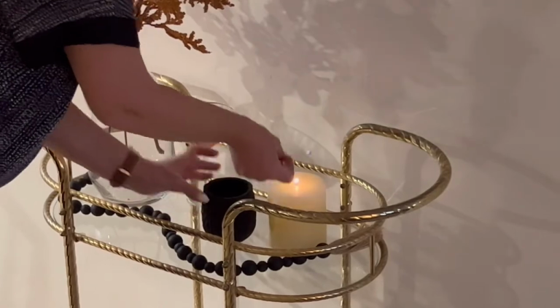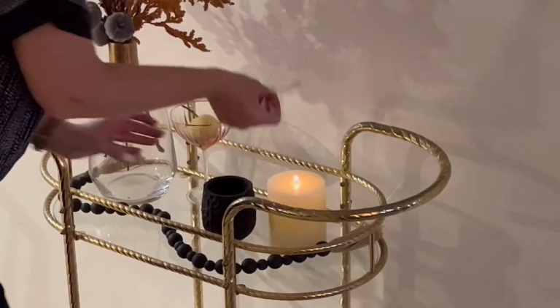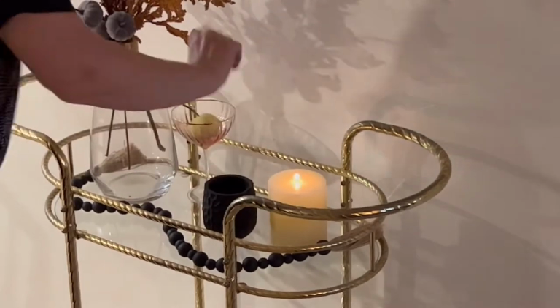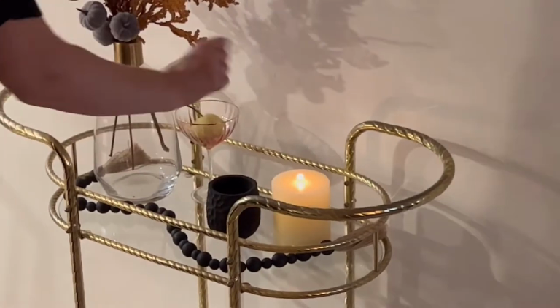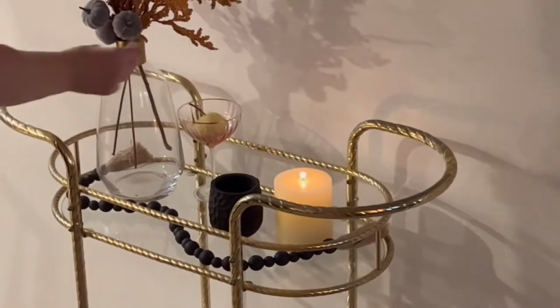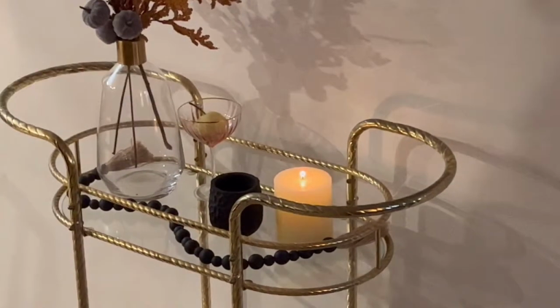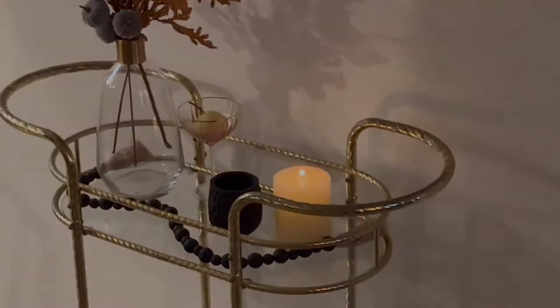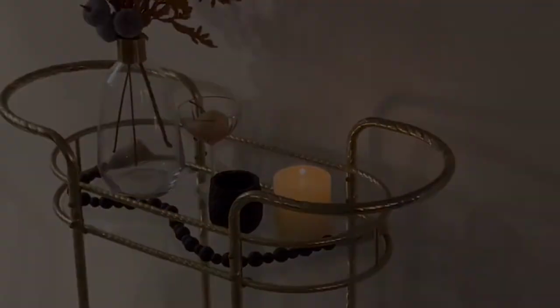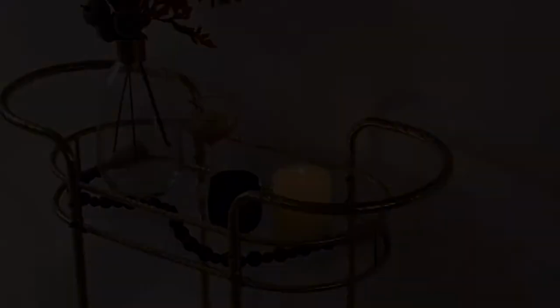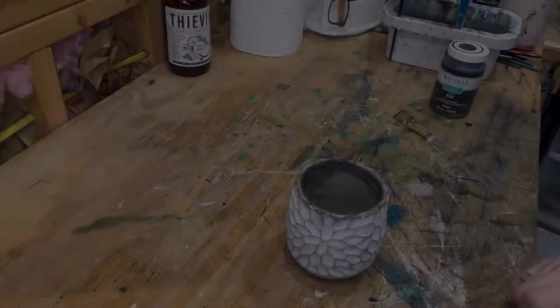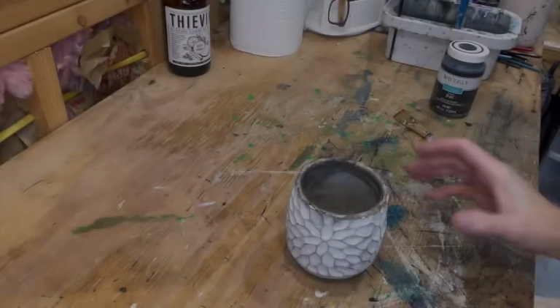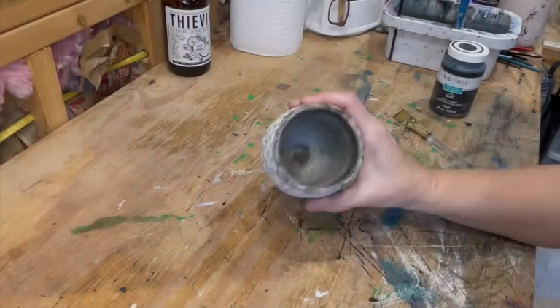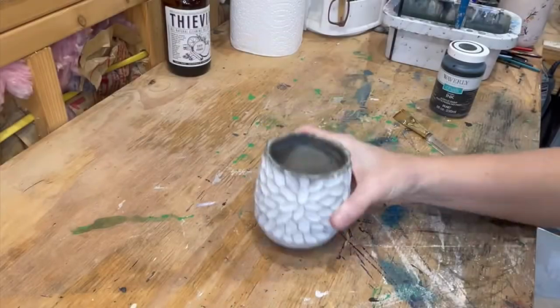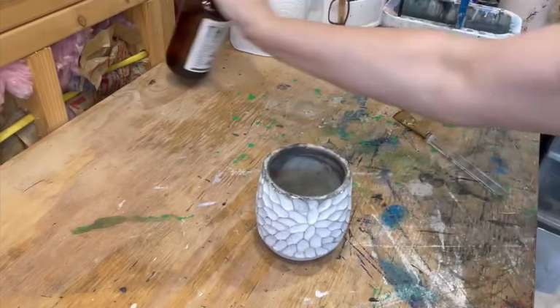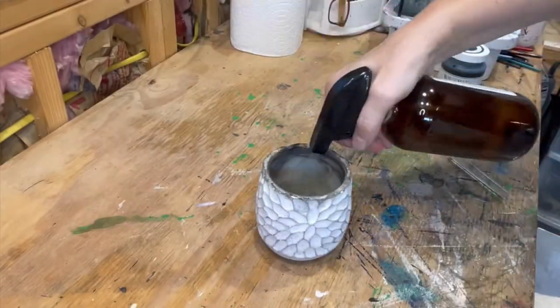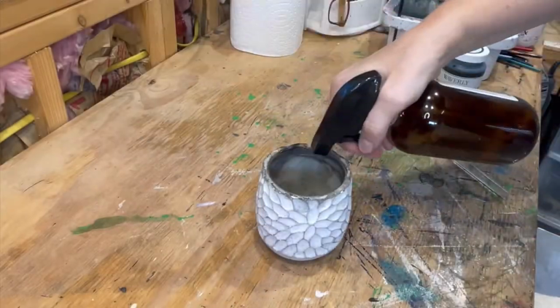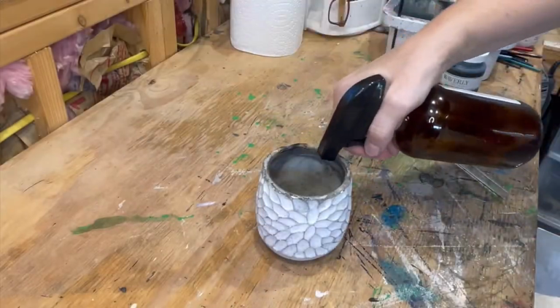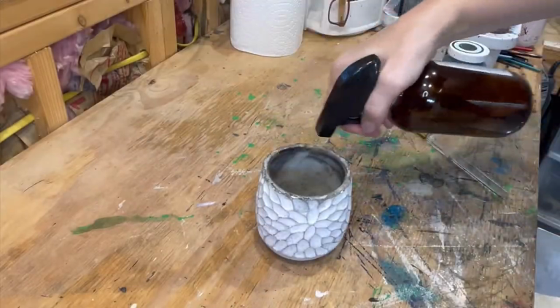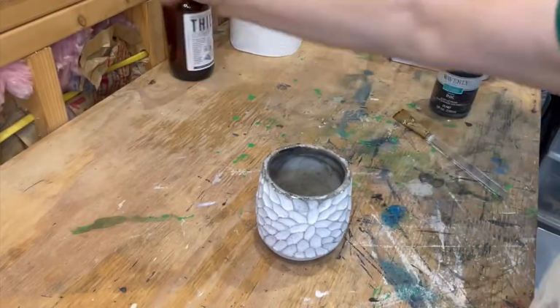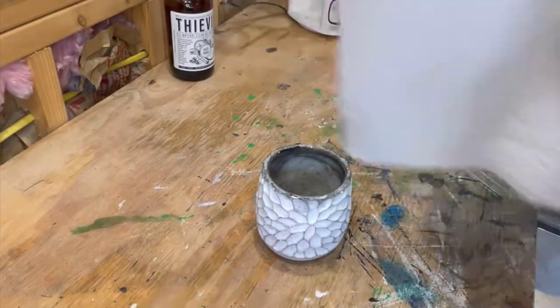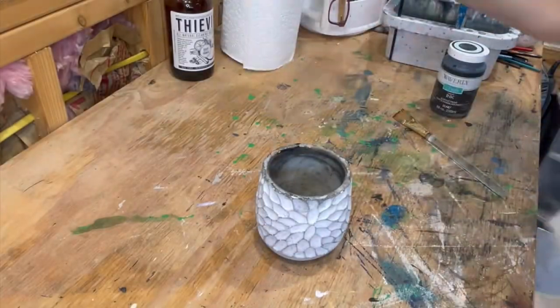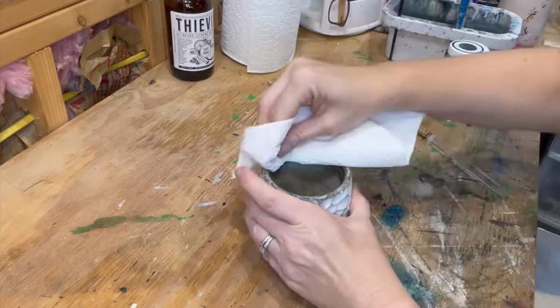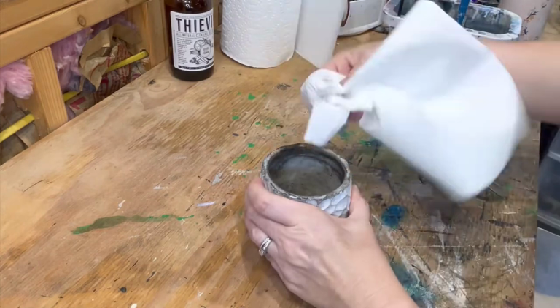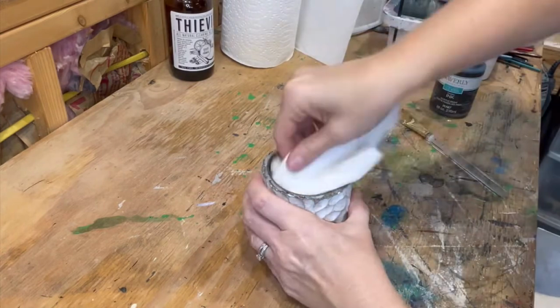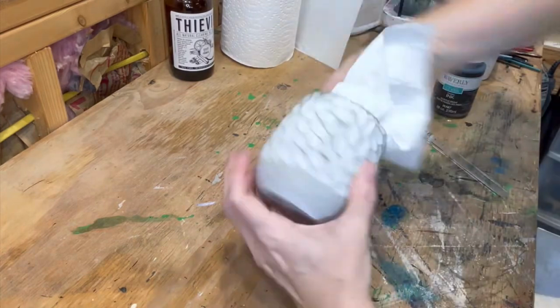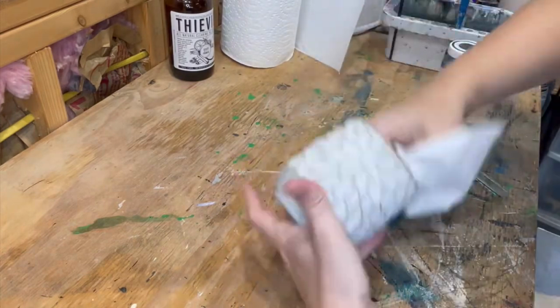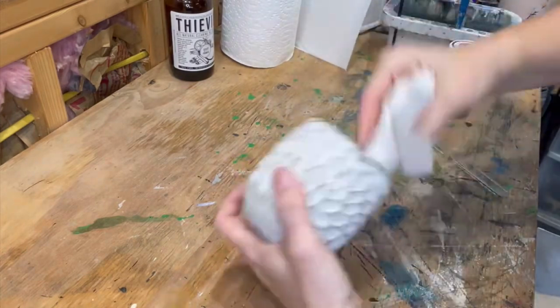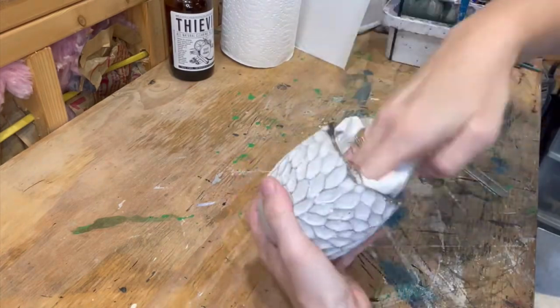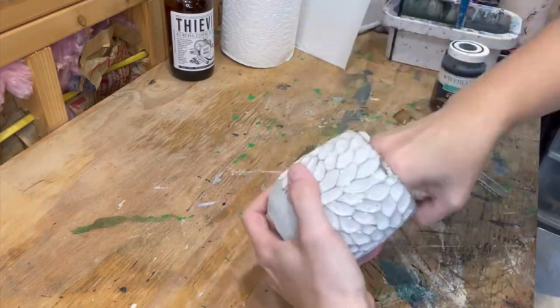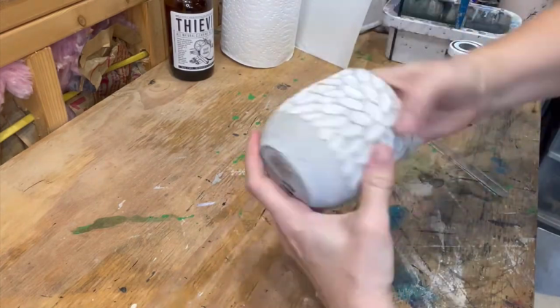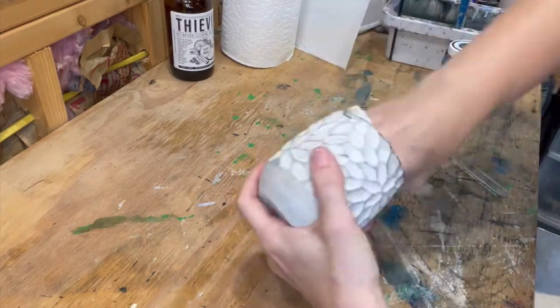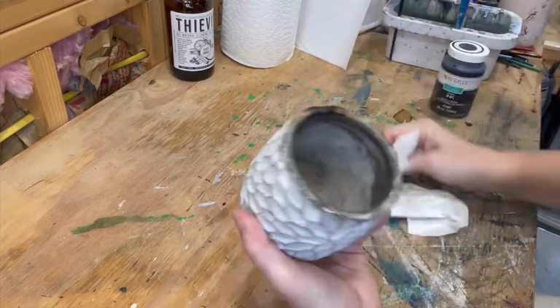This is an old Anthropologie candle I'd used up. Already burned the wax out of it. Now we're gonna clean it out and get every bit of wax out where the paint won't stick.